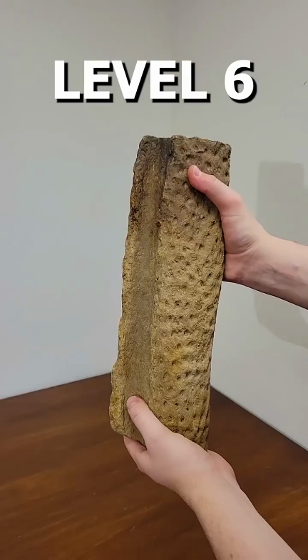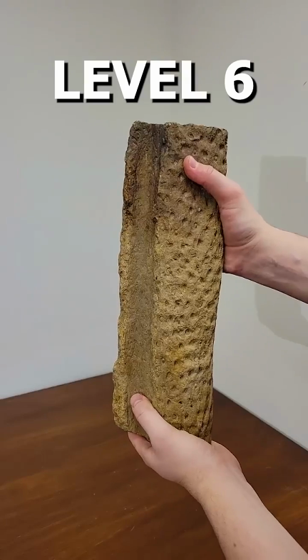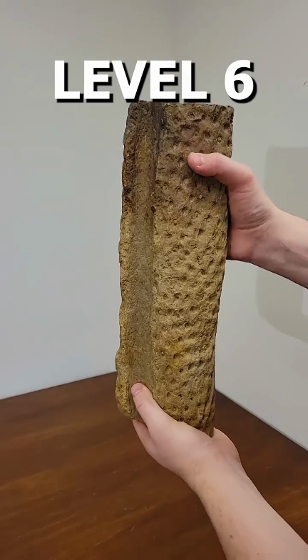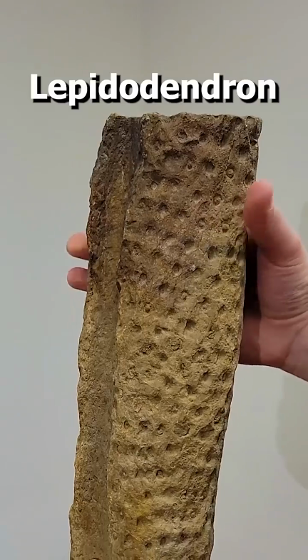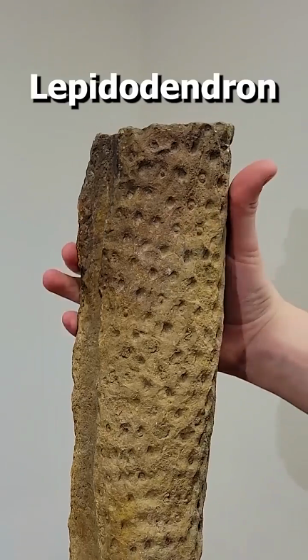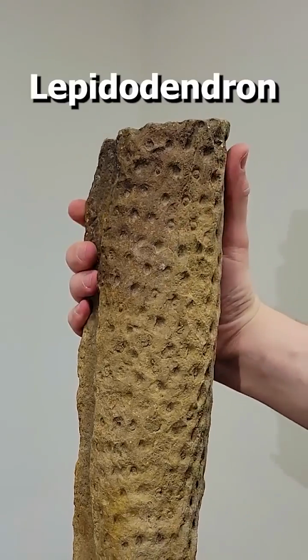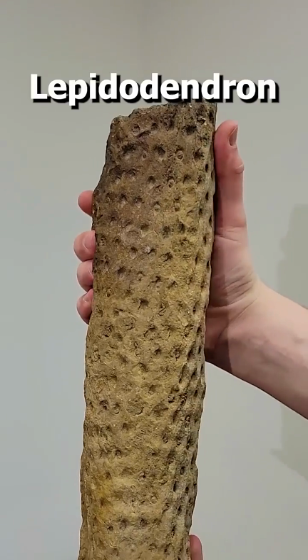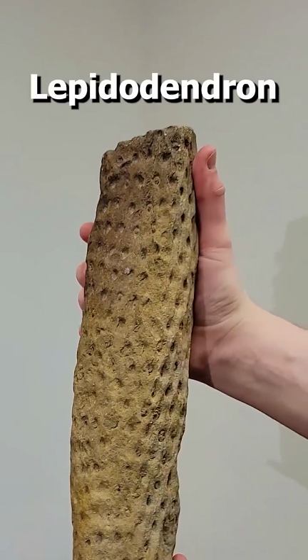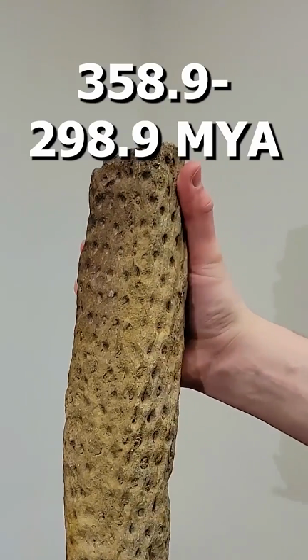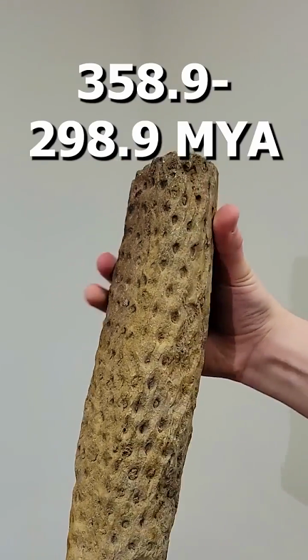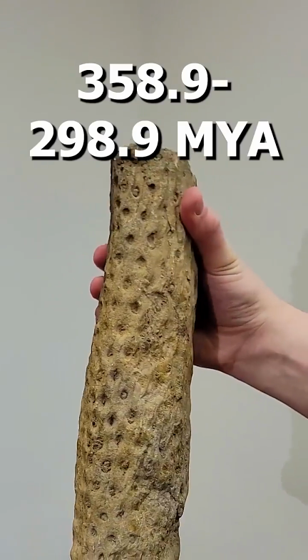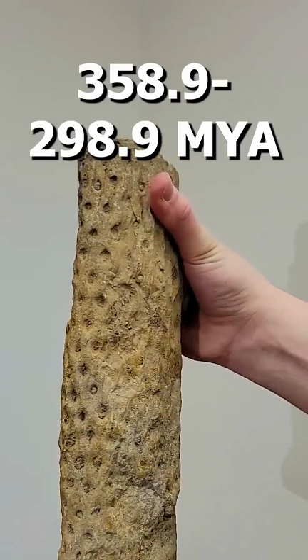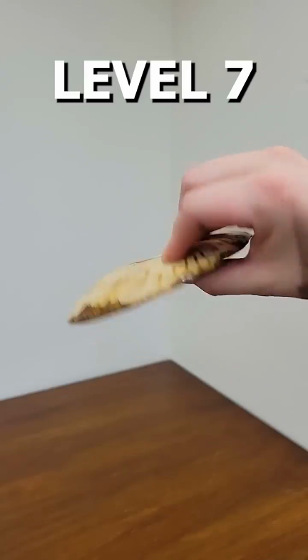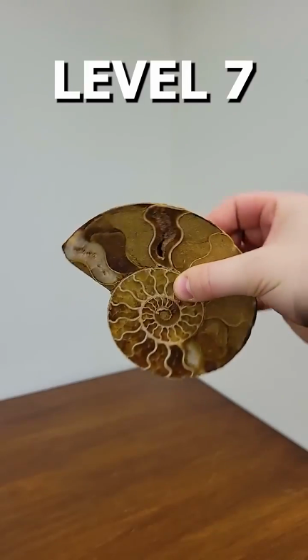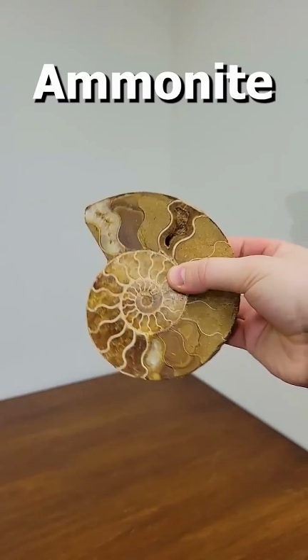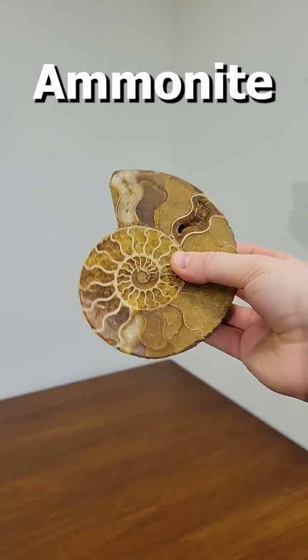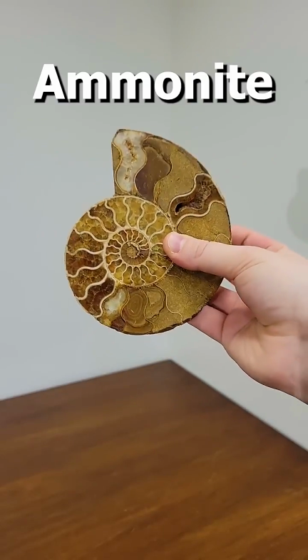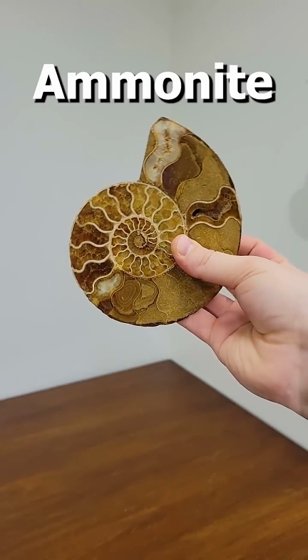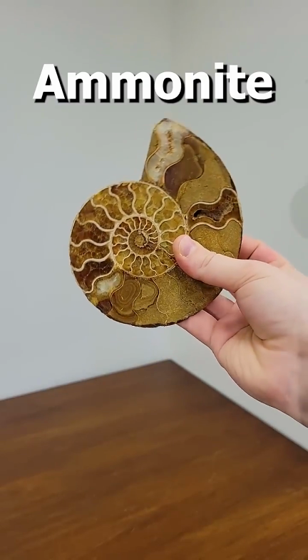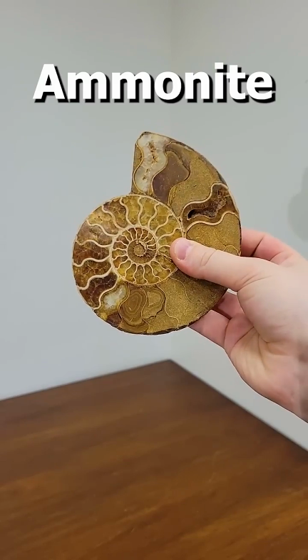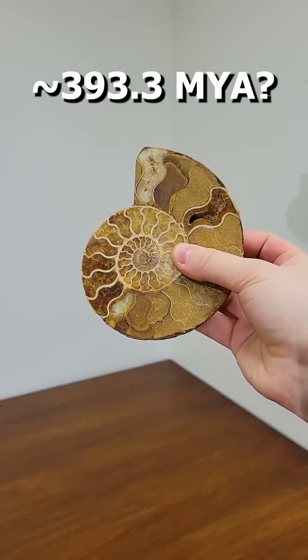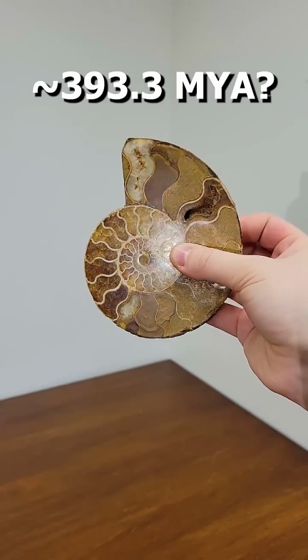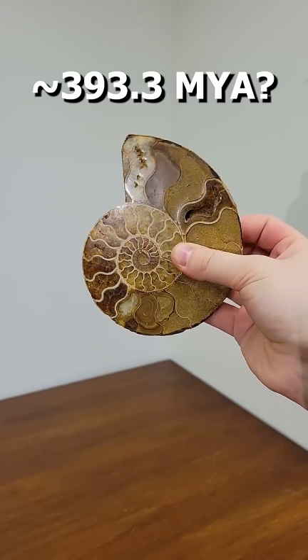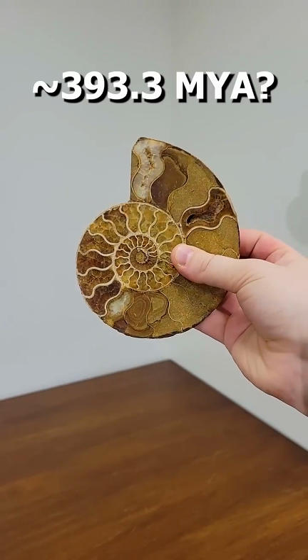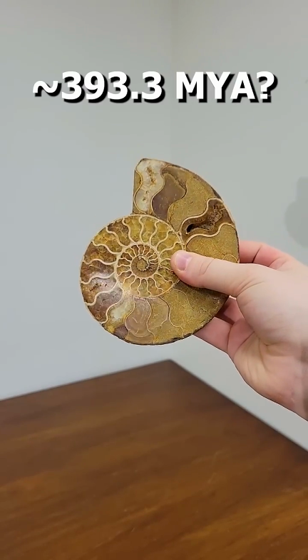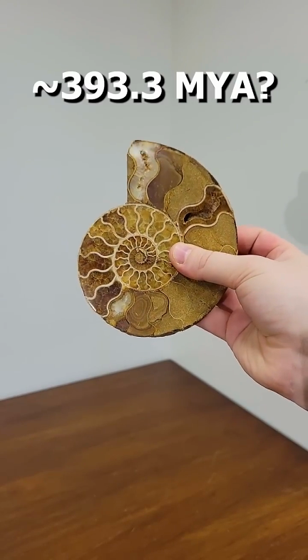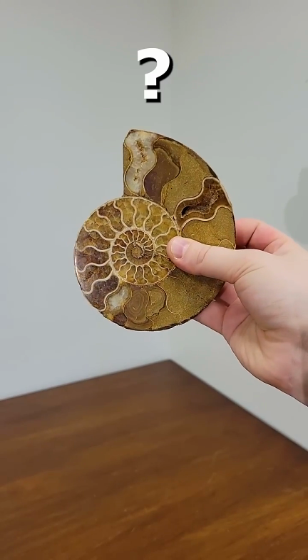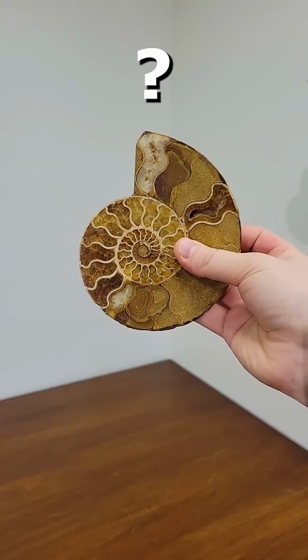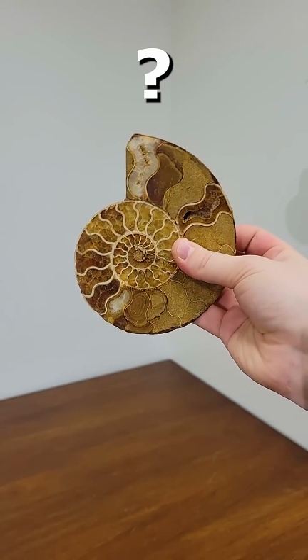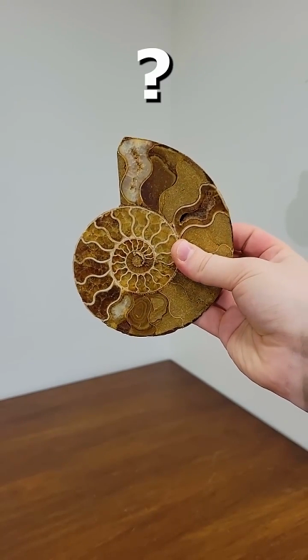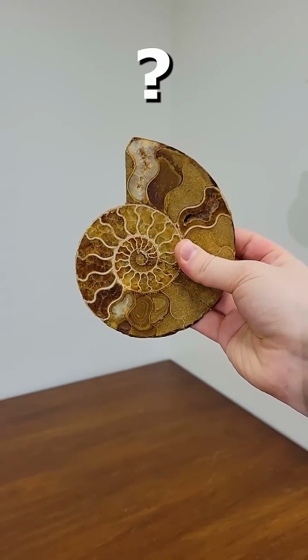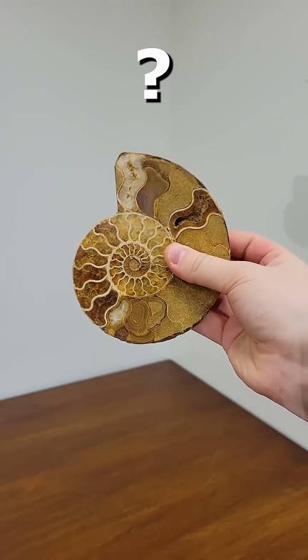Level six: Lepidodendron was a giant tree-like plant from the Carboniferous. Level seven: ammonites and their cousins can date all the way back to 393.3 million years ago, but we don't actually have a solid date range on this specimen.